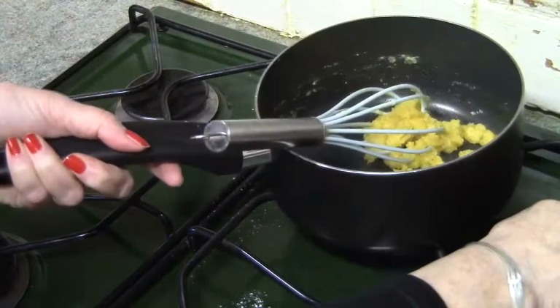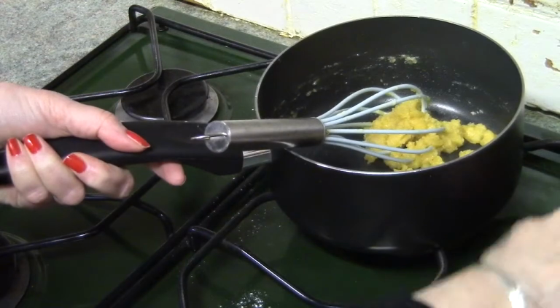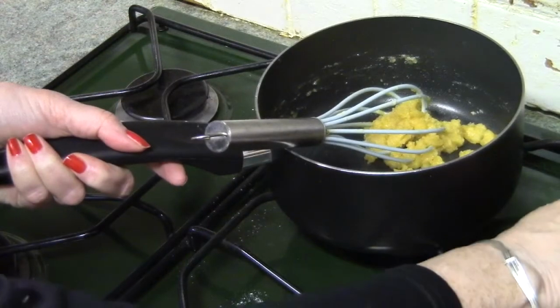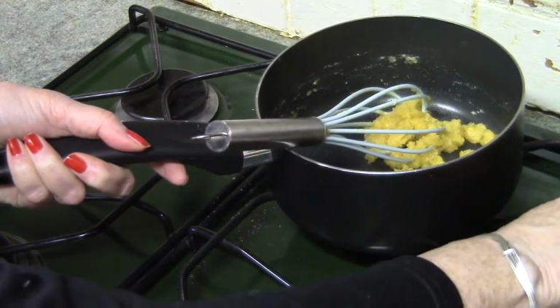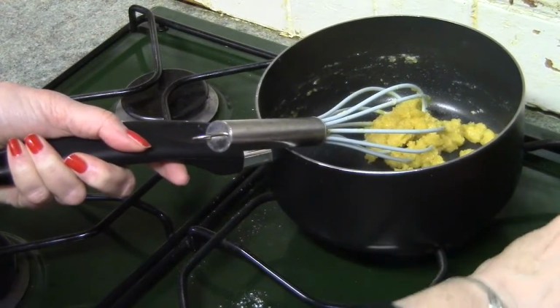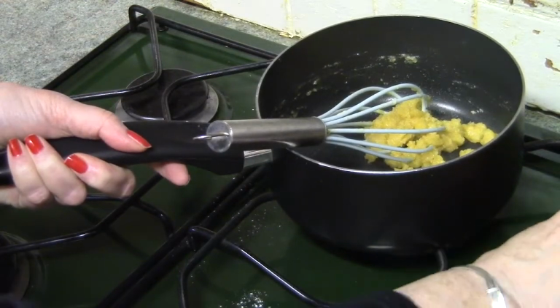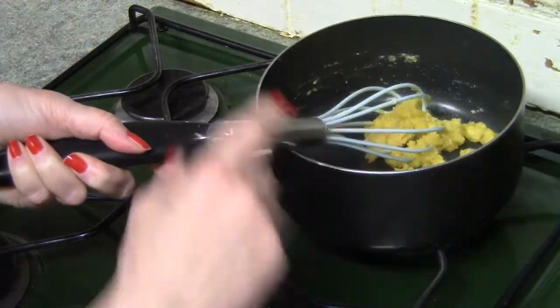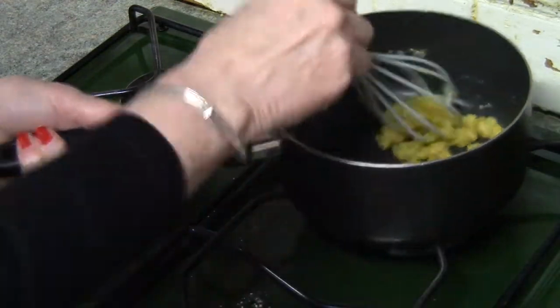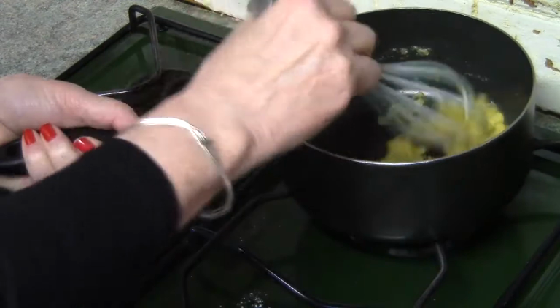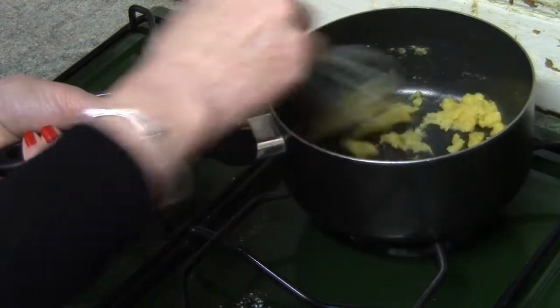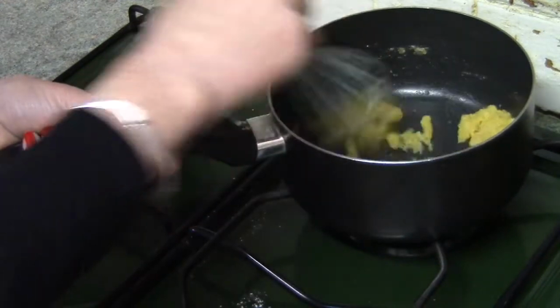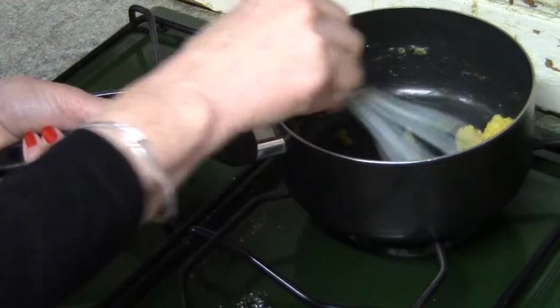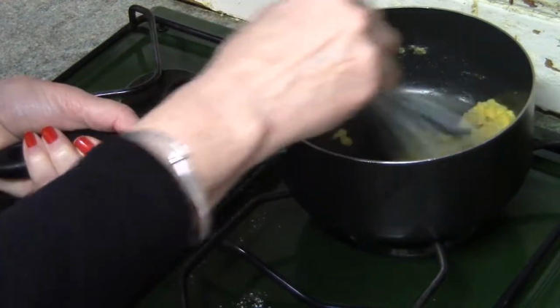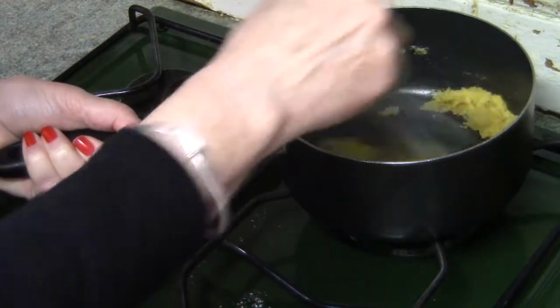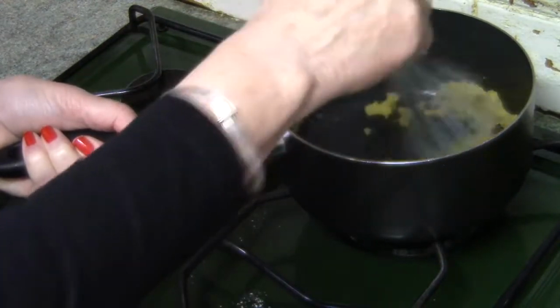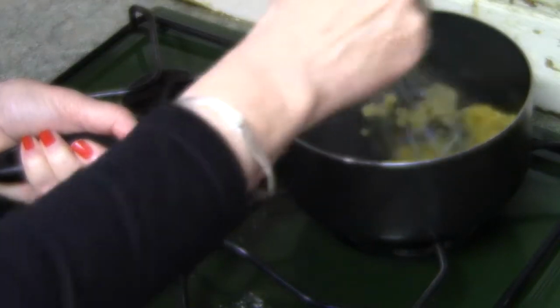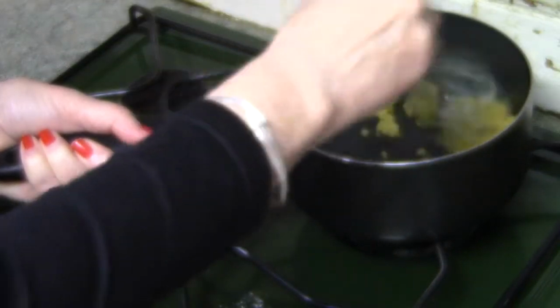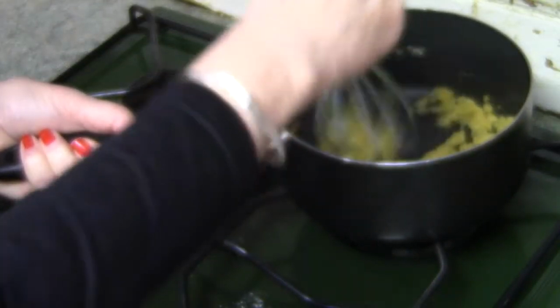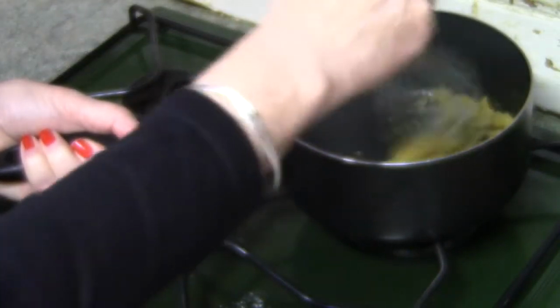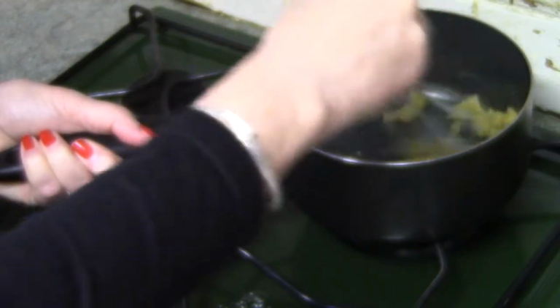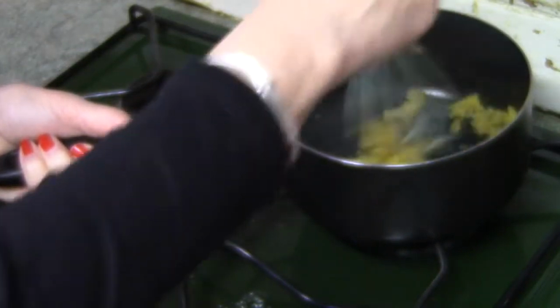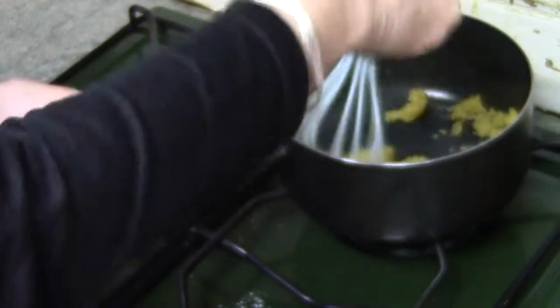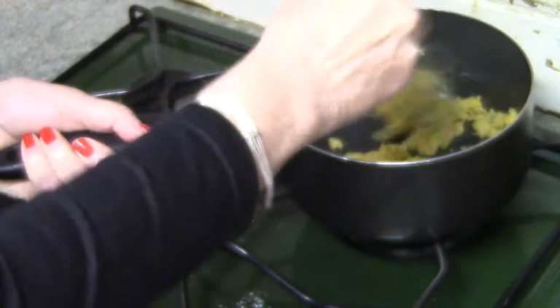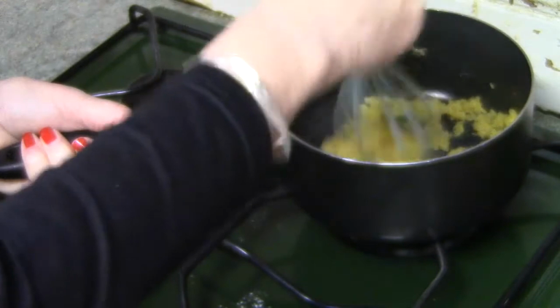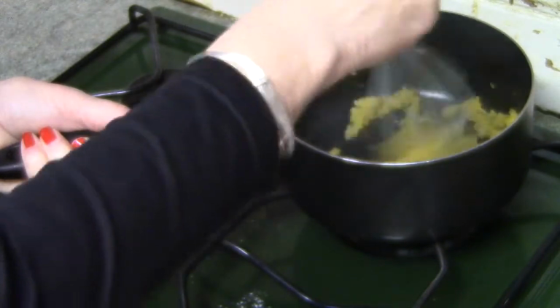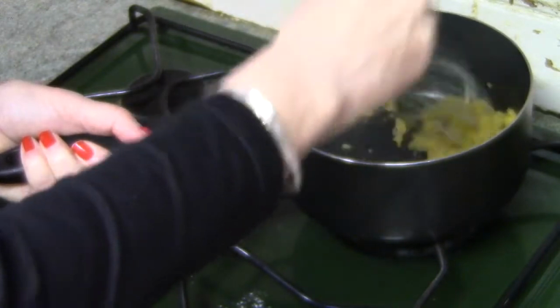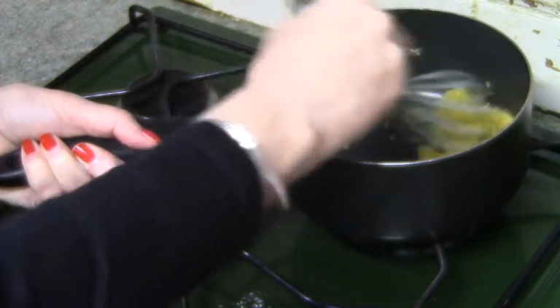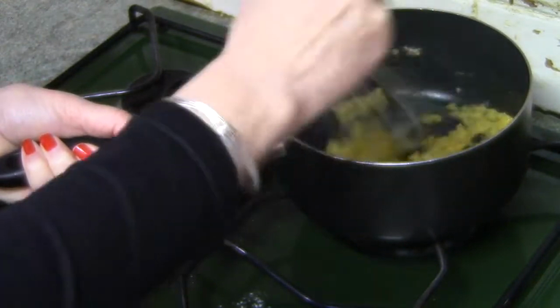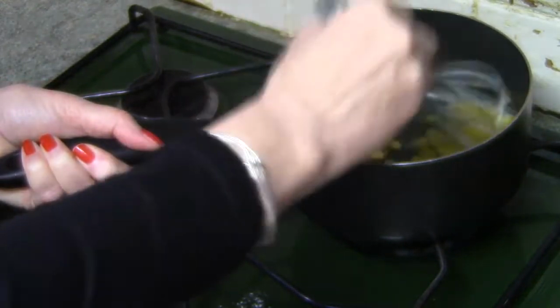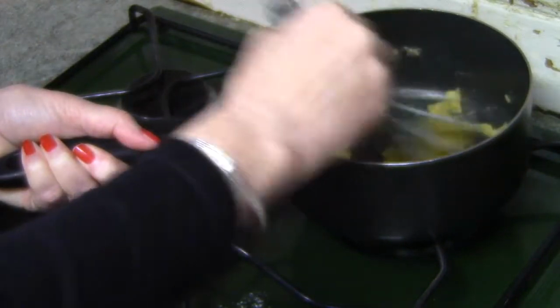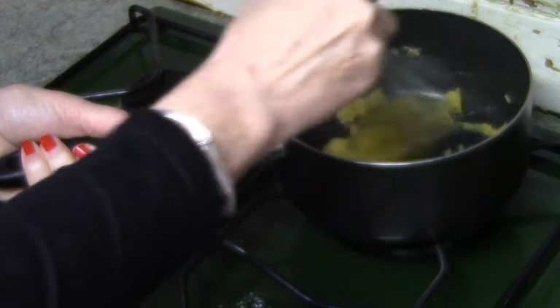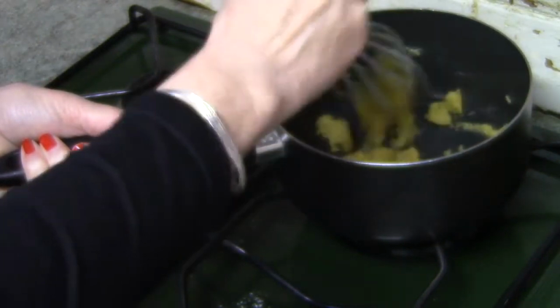Return the pan to the heat and stir it for one minute whilst the flour cooks. This is the base of a béchamel or white sauce, and you've just made the roux. Did you think you could do it? Well, yes you can.